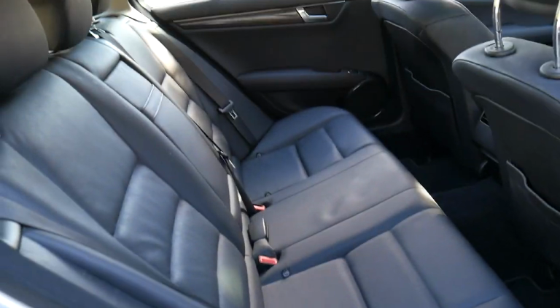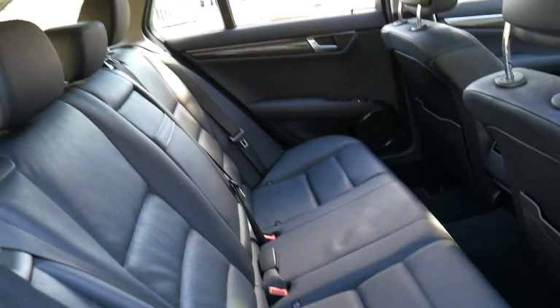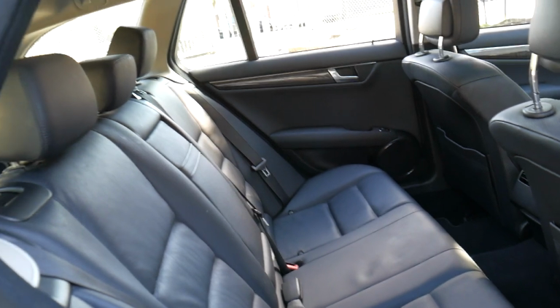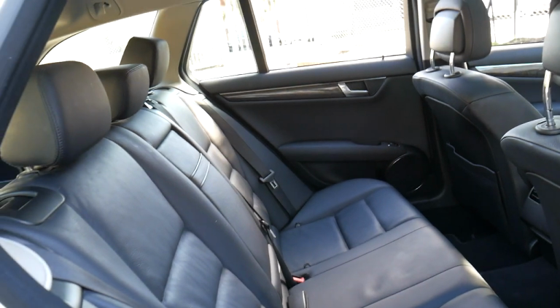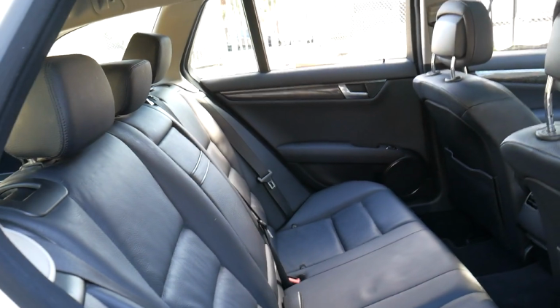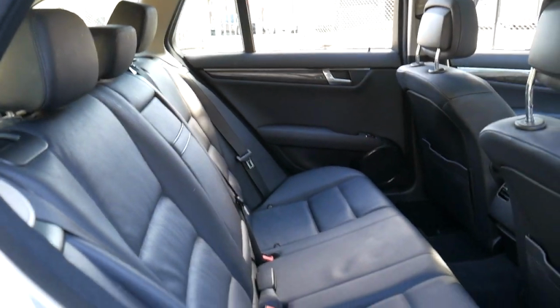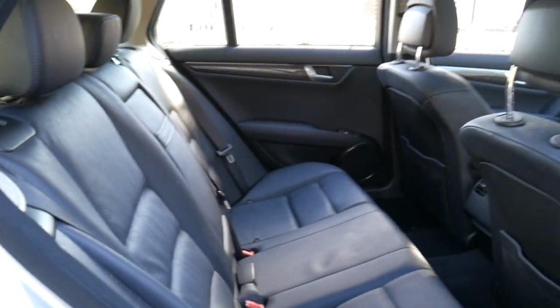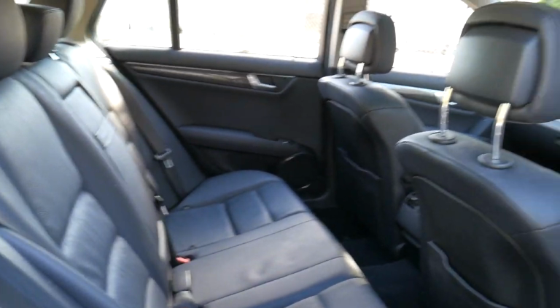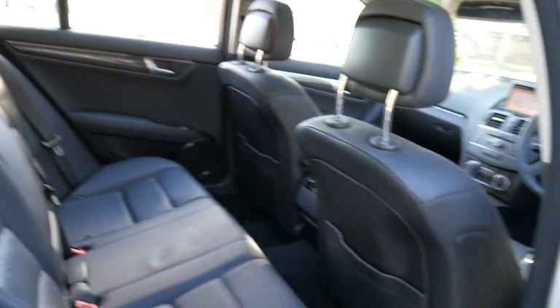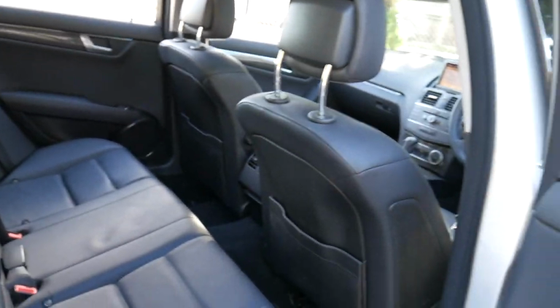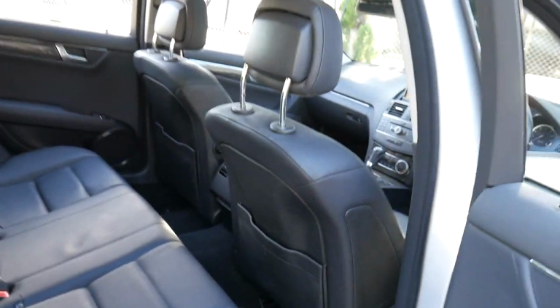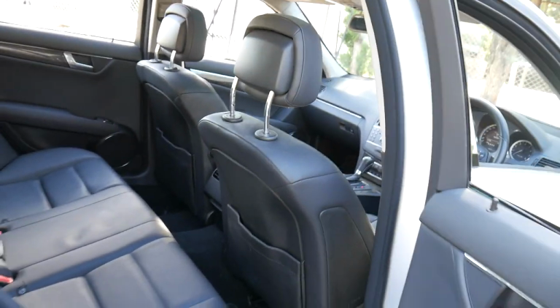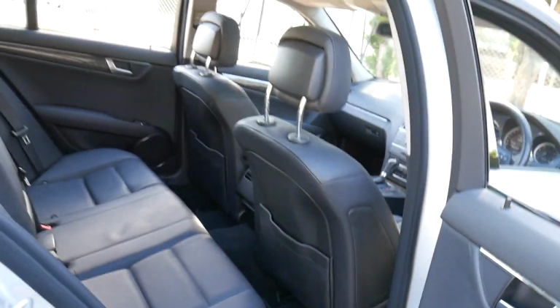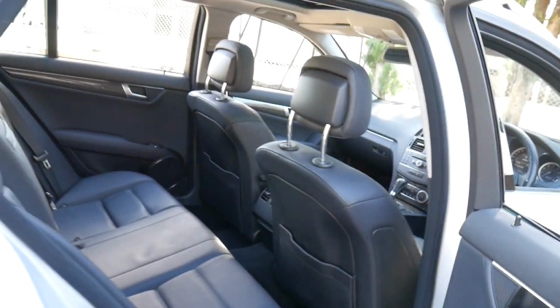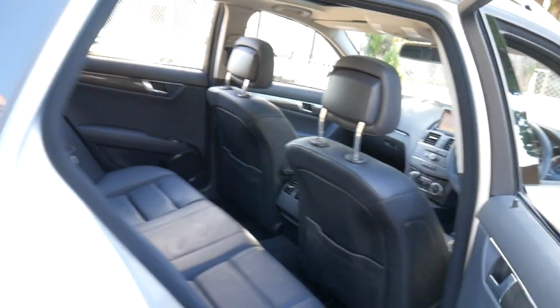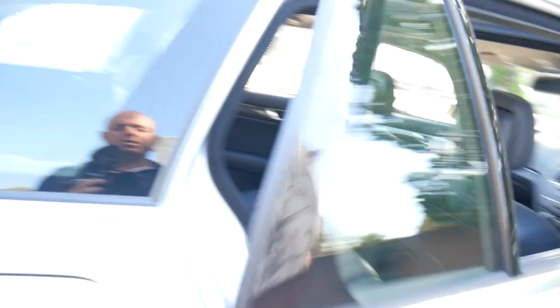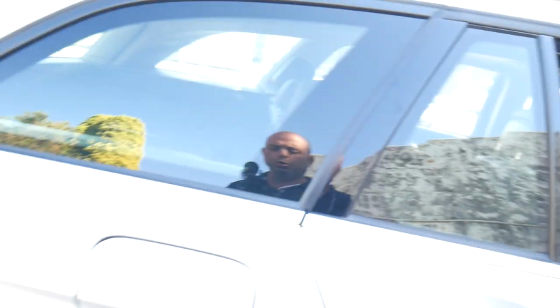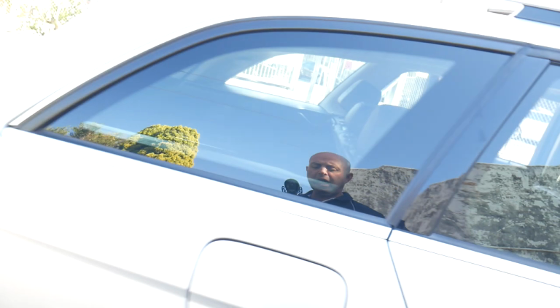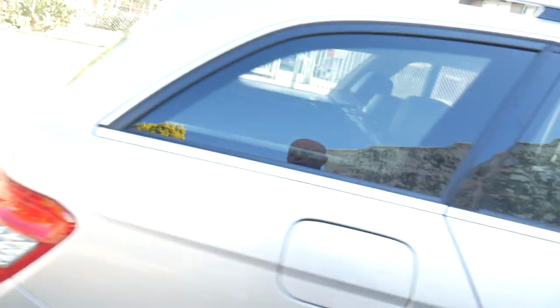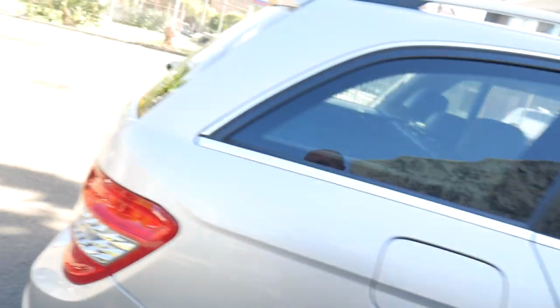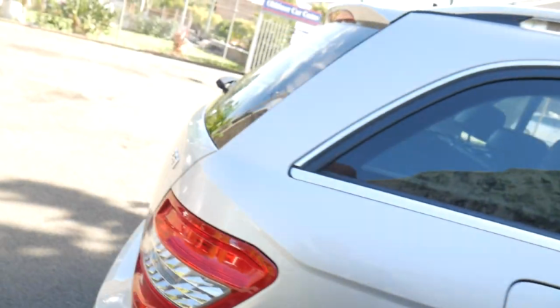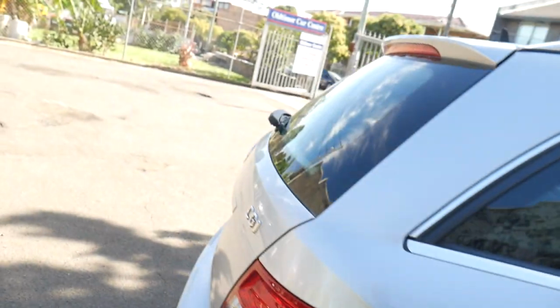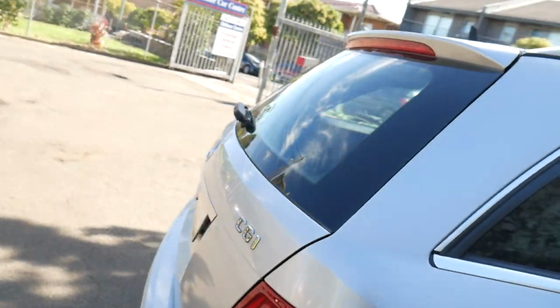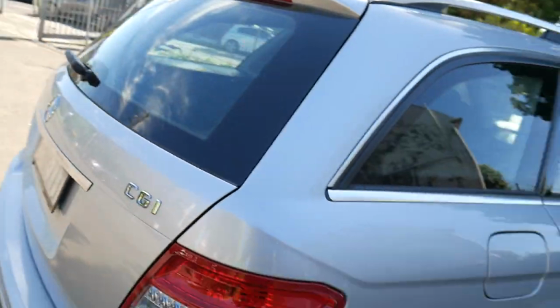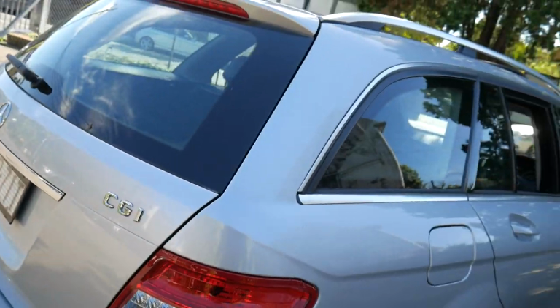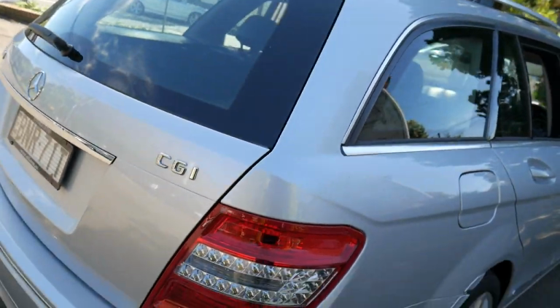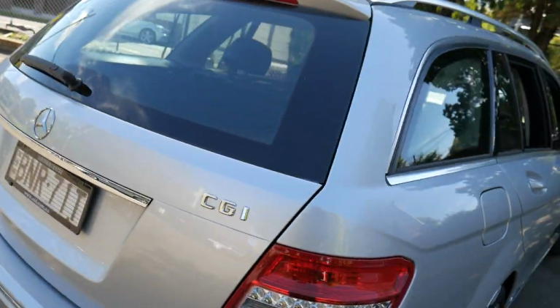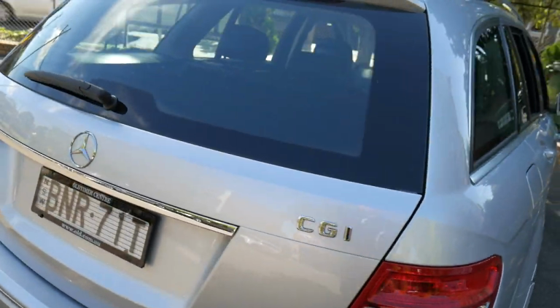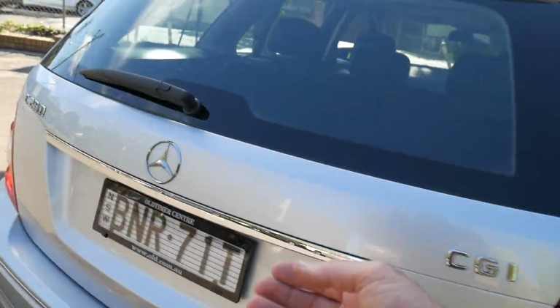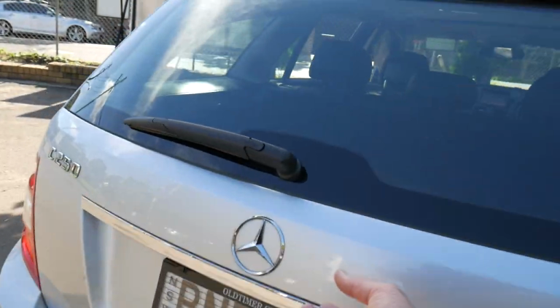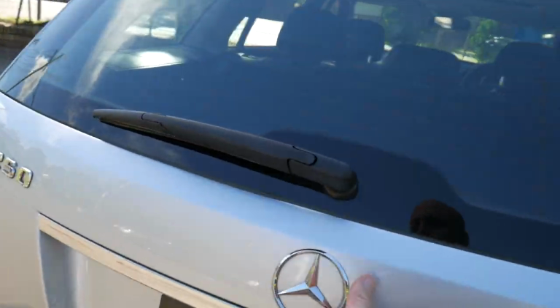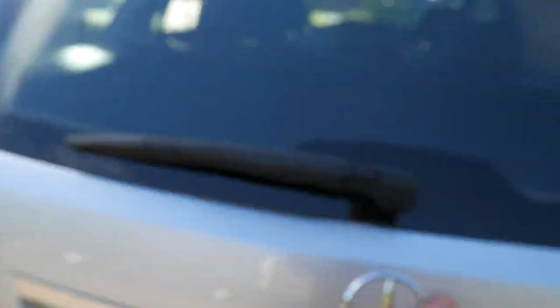And obviously like all C-classes, it has fold-down rear seats, factory sunroof, alloy wheels, and parking sensors all around. What a beautiful car this is.